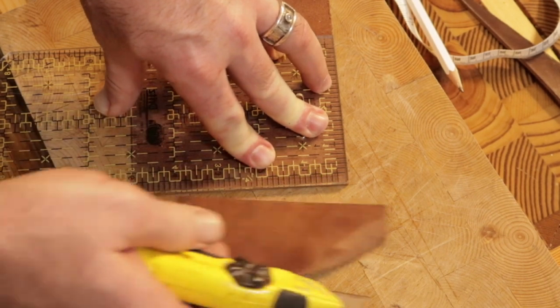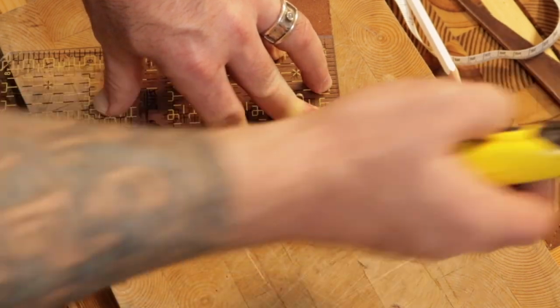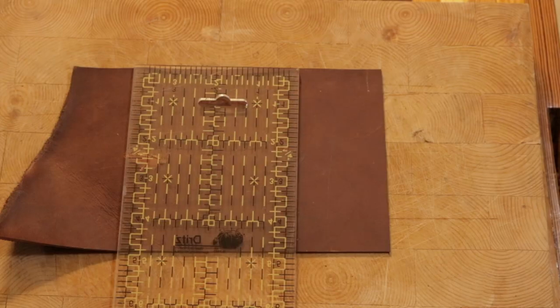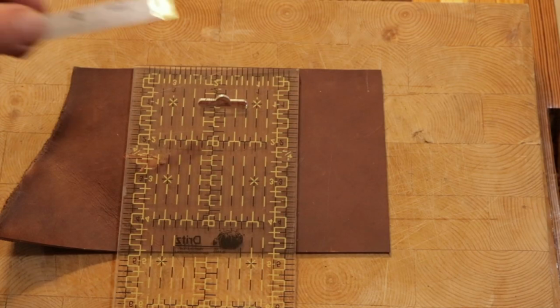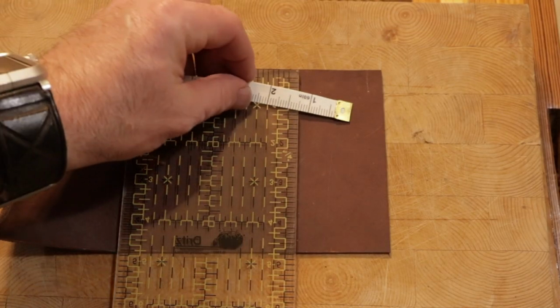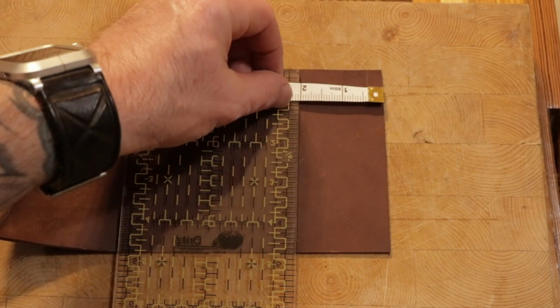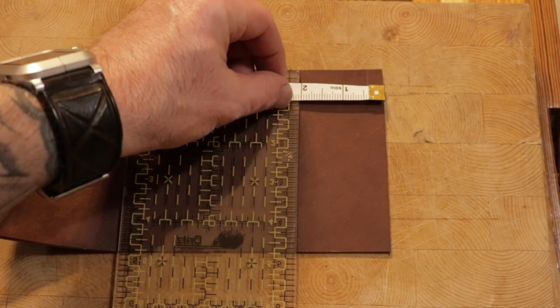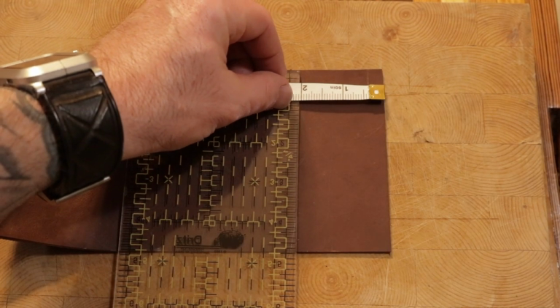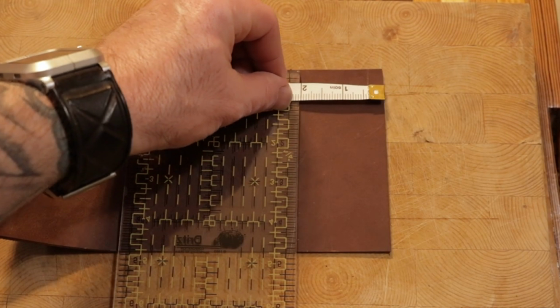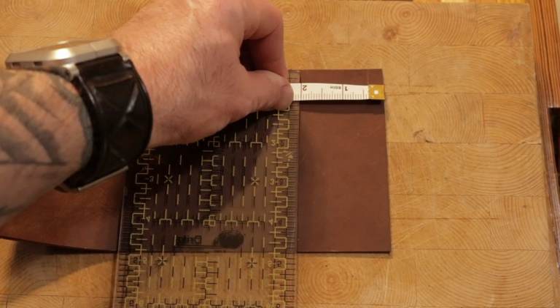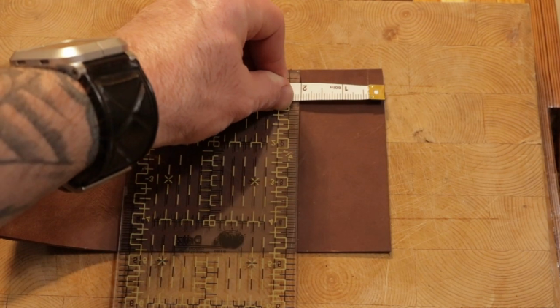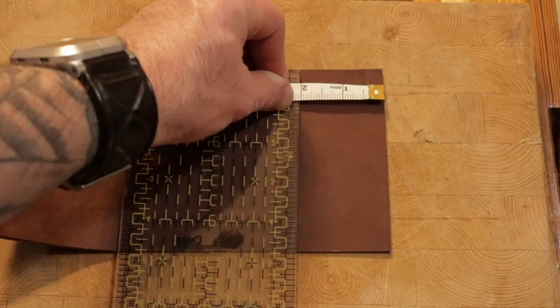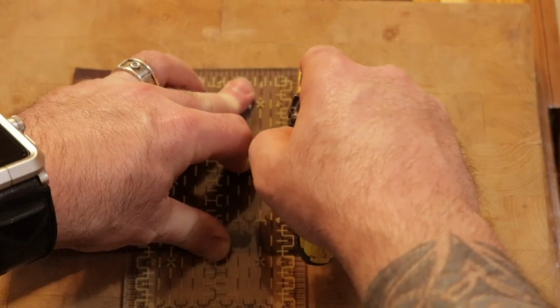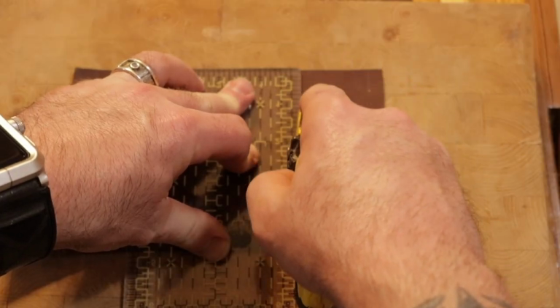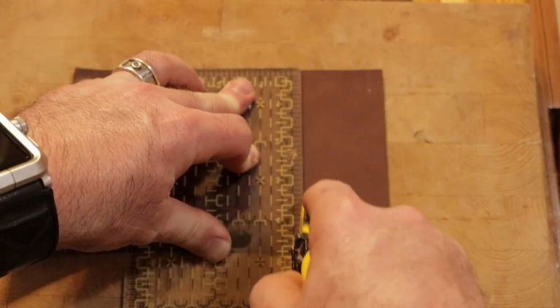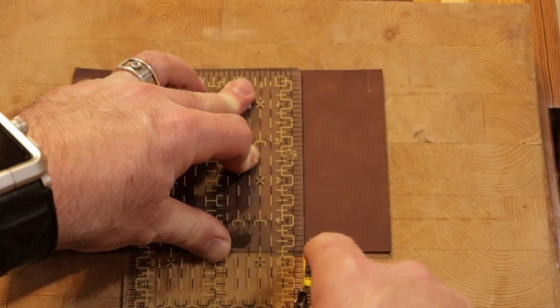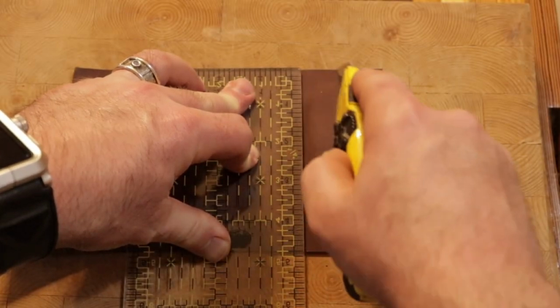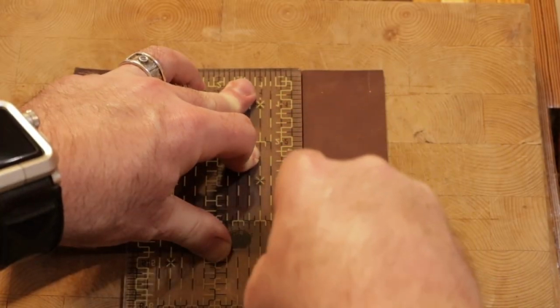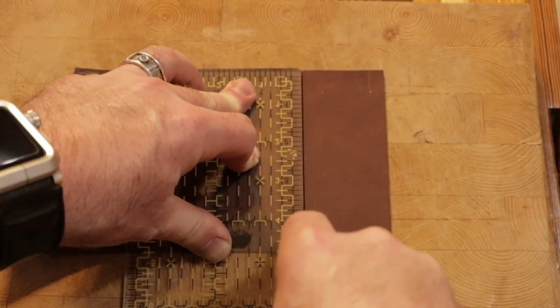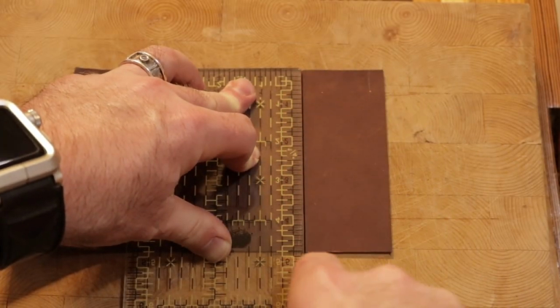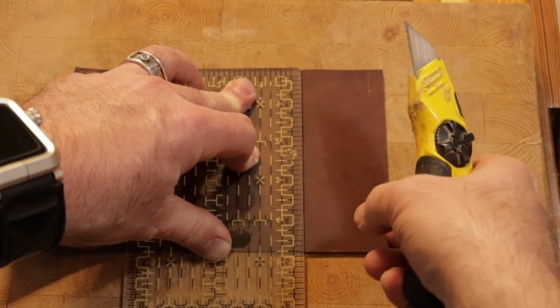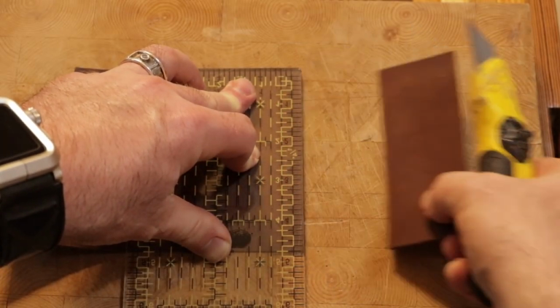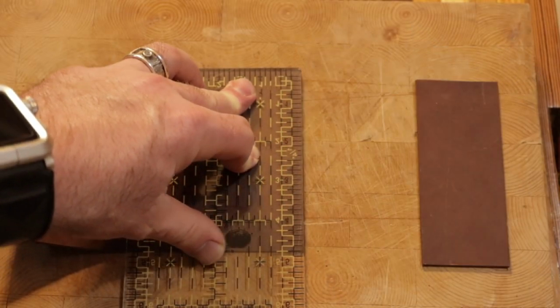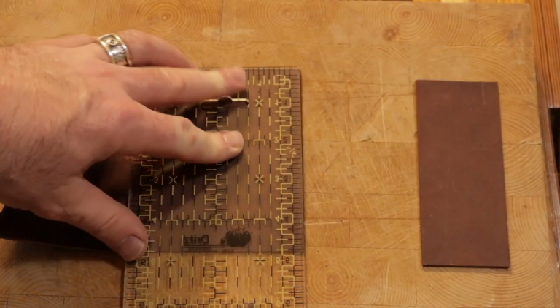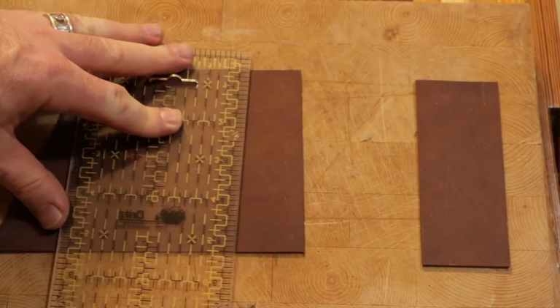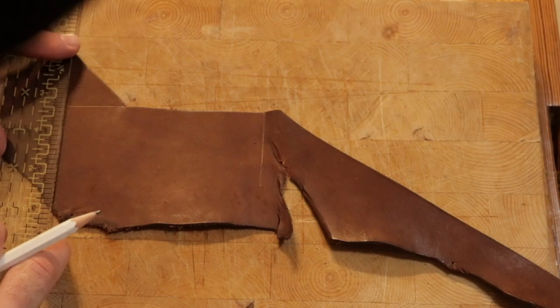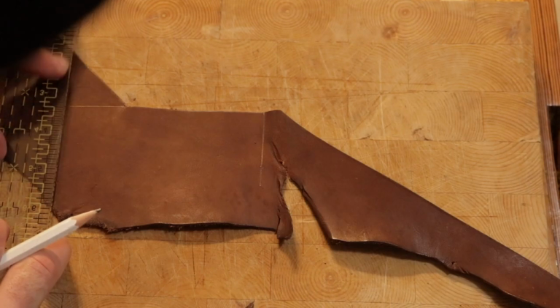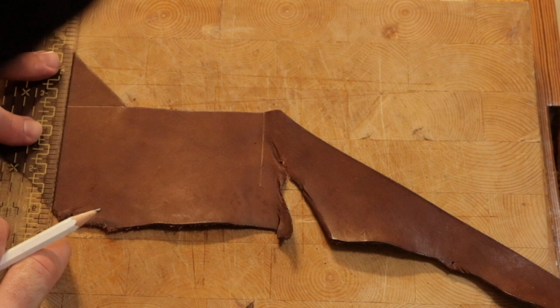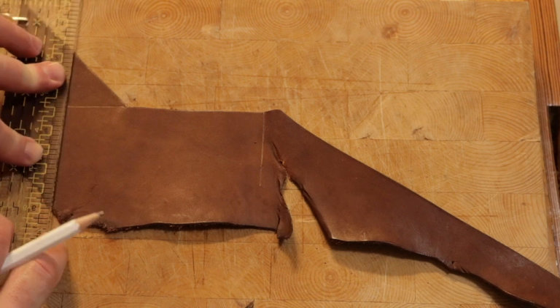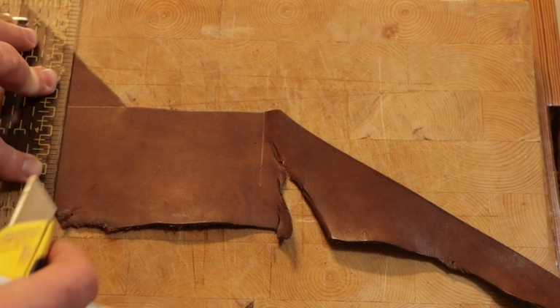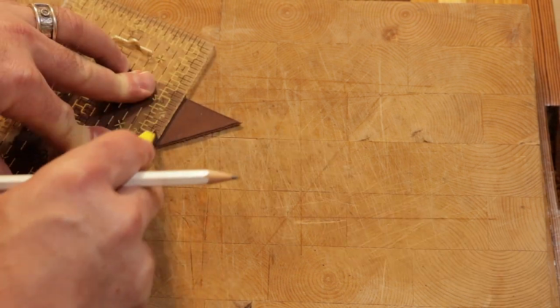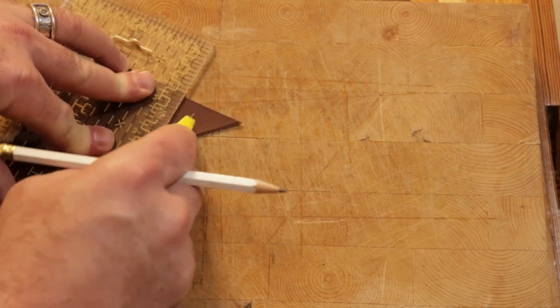I'm going to cut the strips for the cards at two inches. The backing plate behind them will be slightly larger.